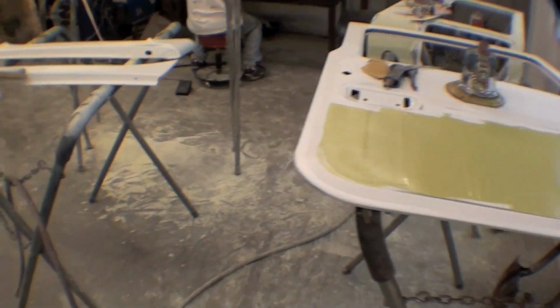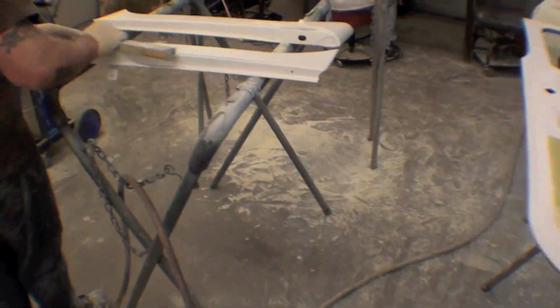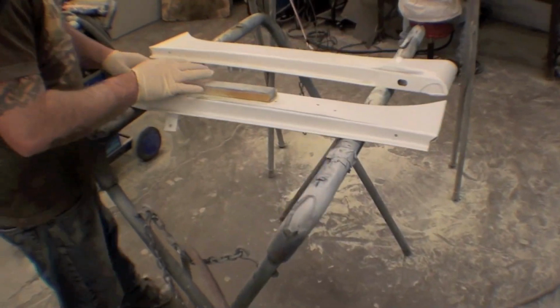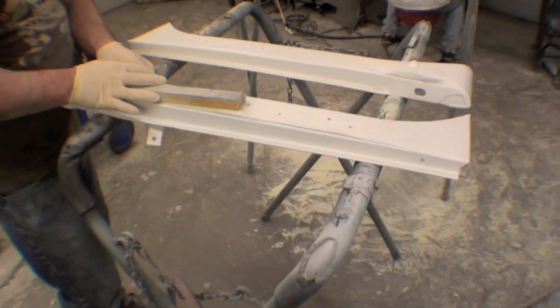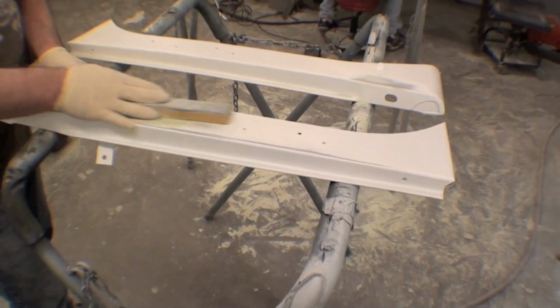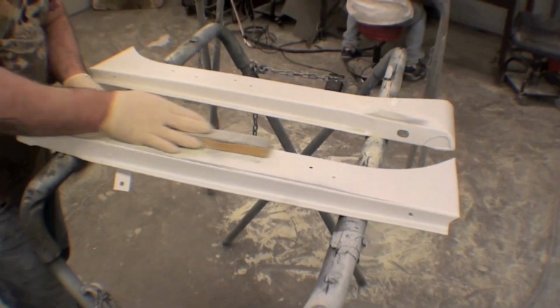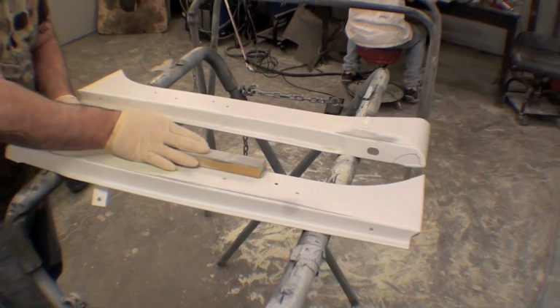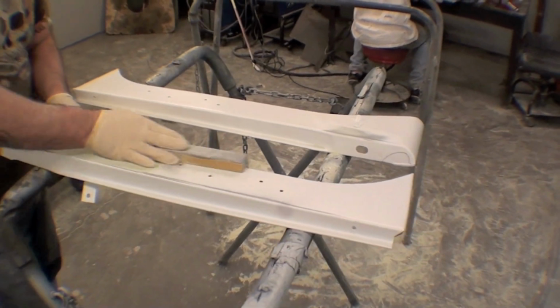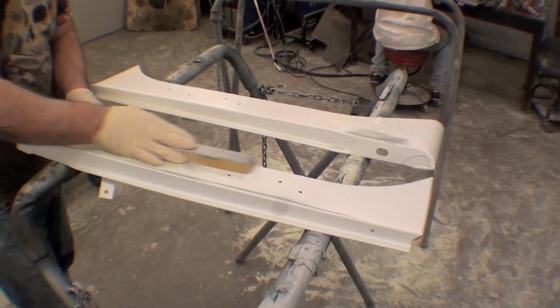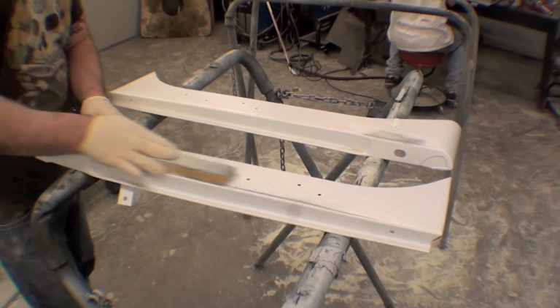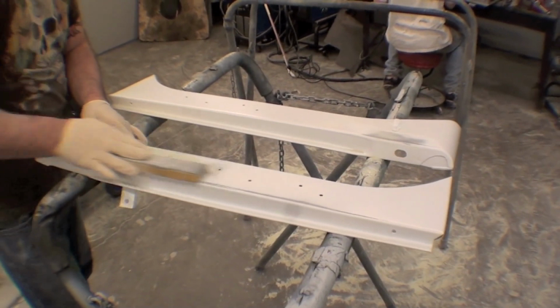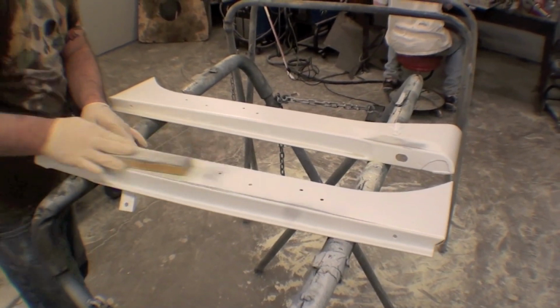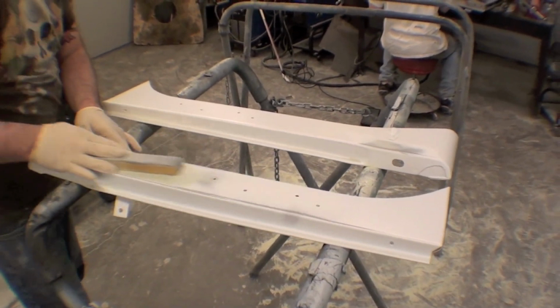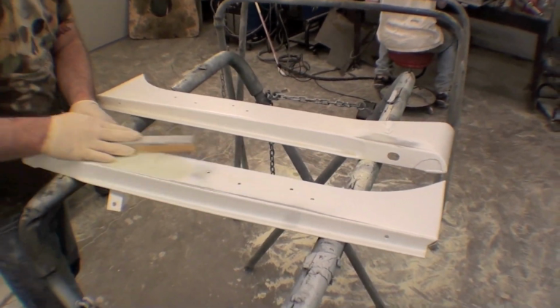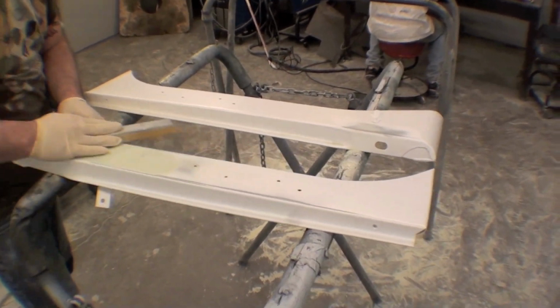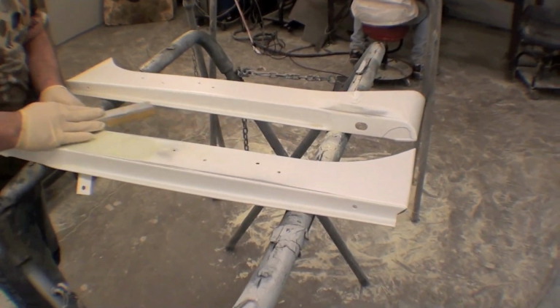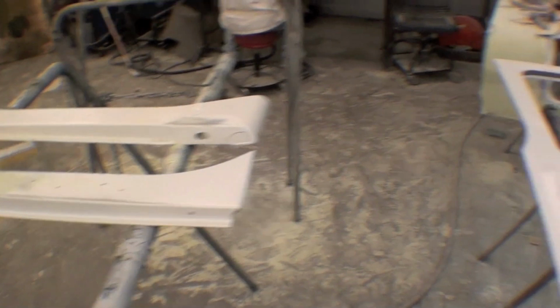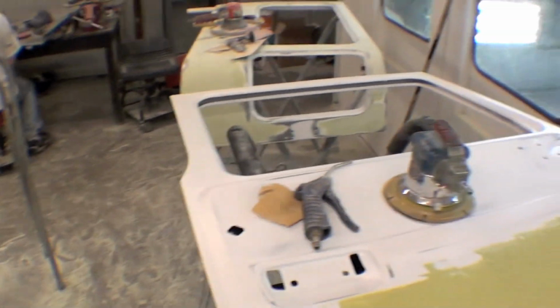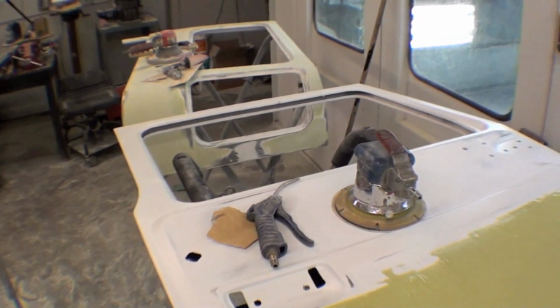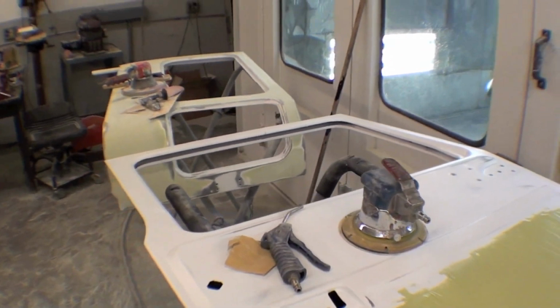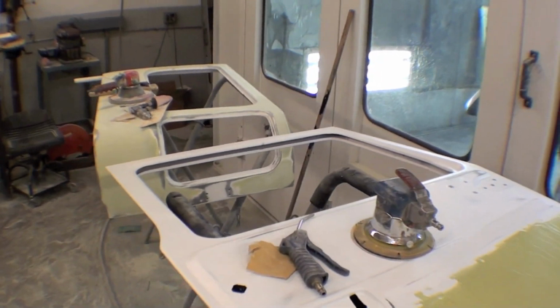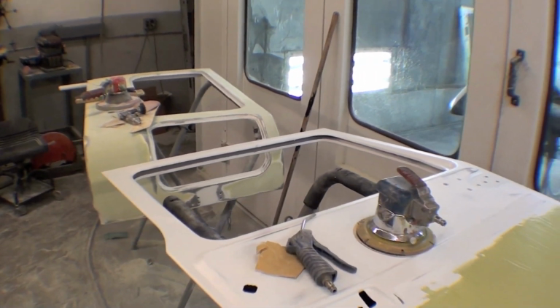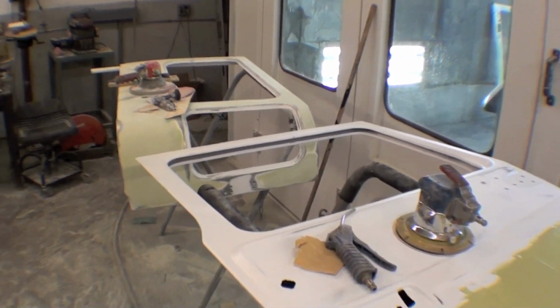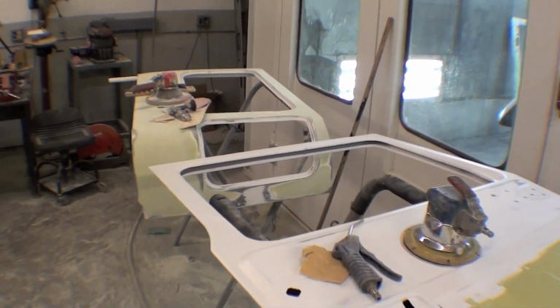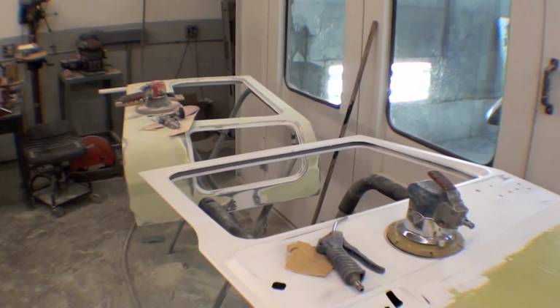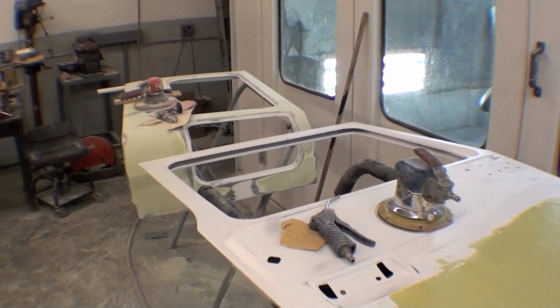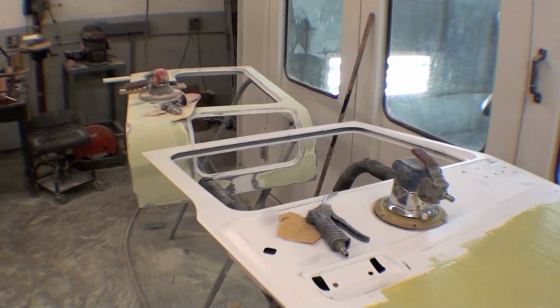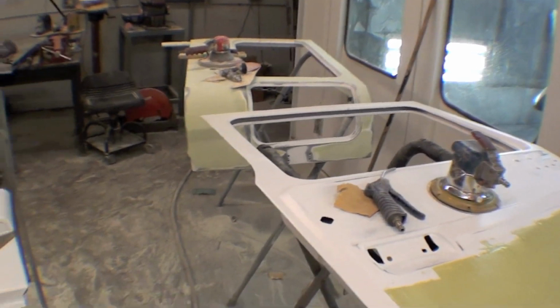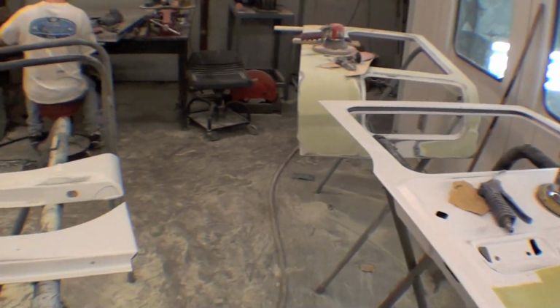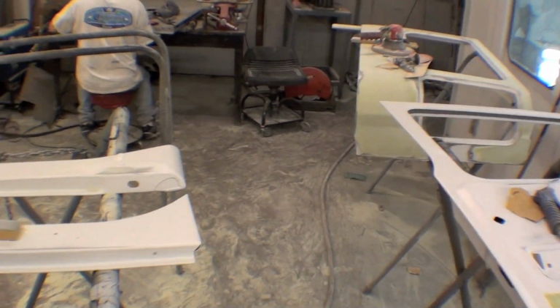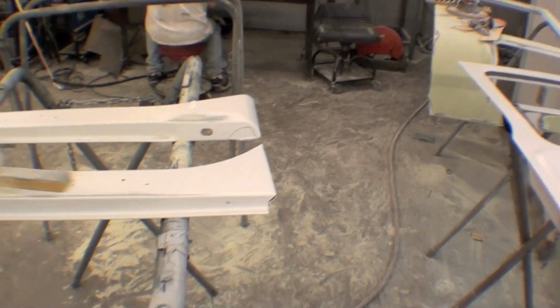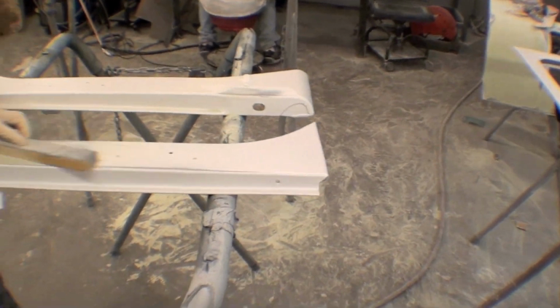We also have the aprons. A lot of hand sanding being done — that continues. The other side of the hardtop is over there as well. Again, this is all just pretty much skim coat bodywork — very, very thin bodywork on here.